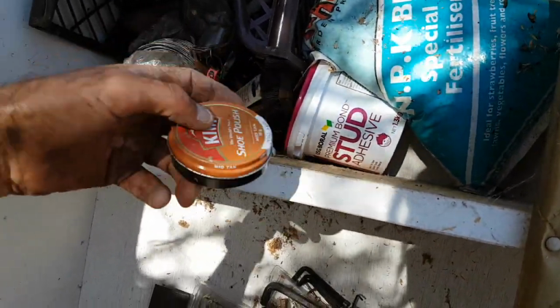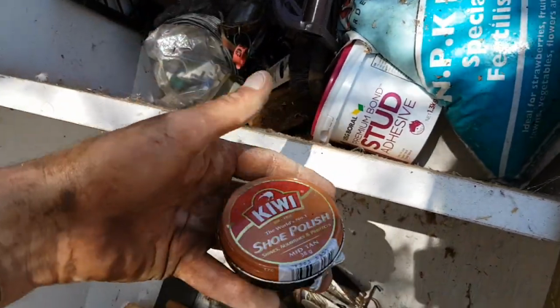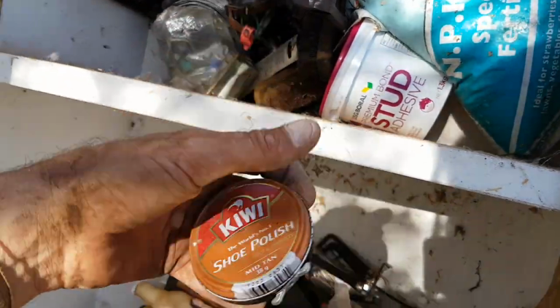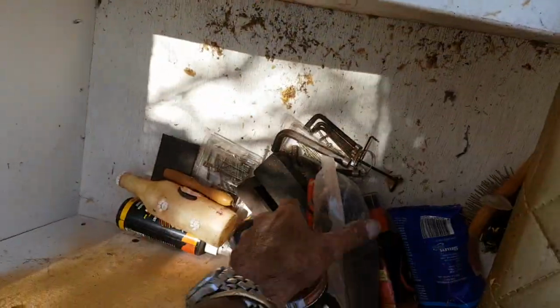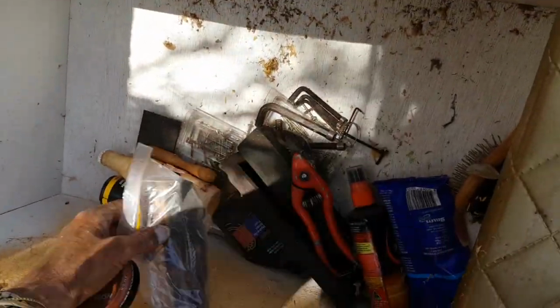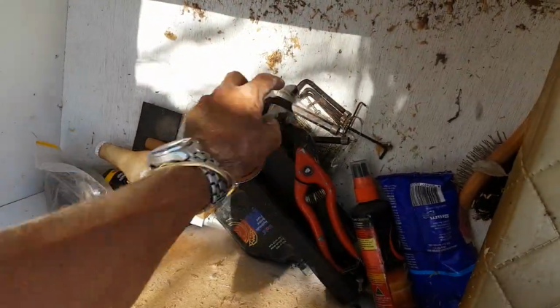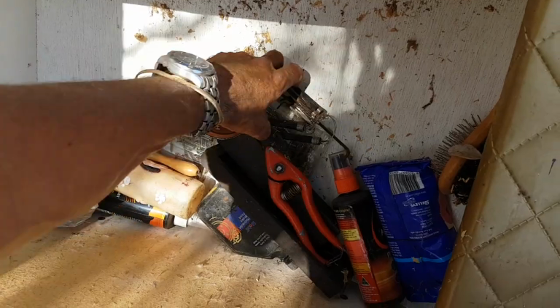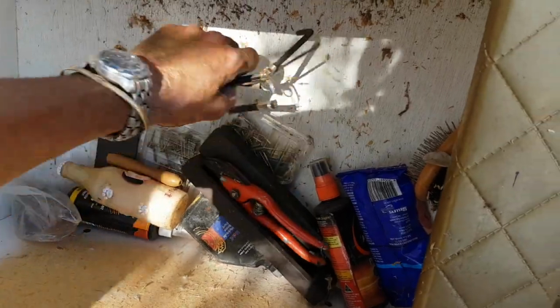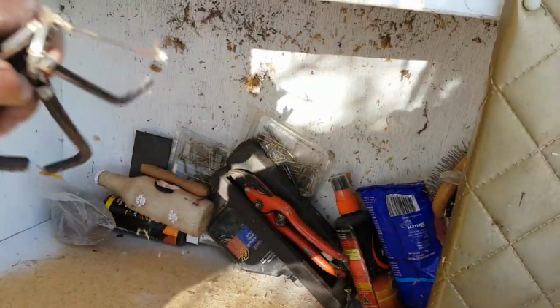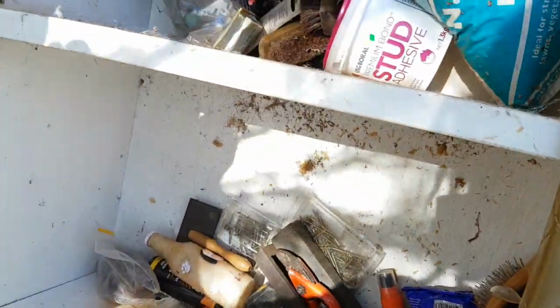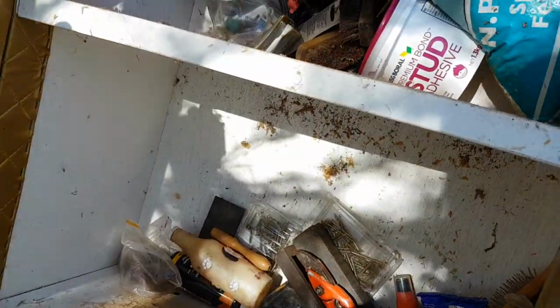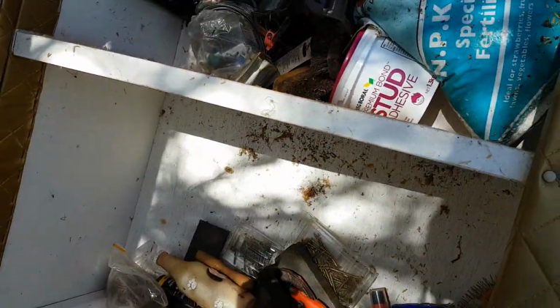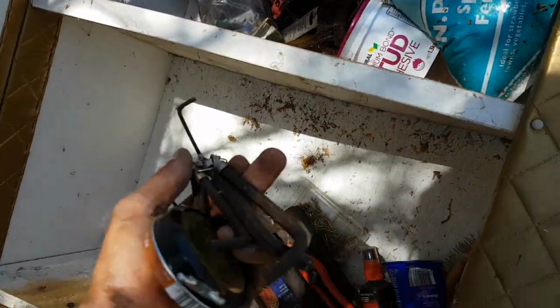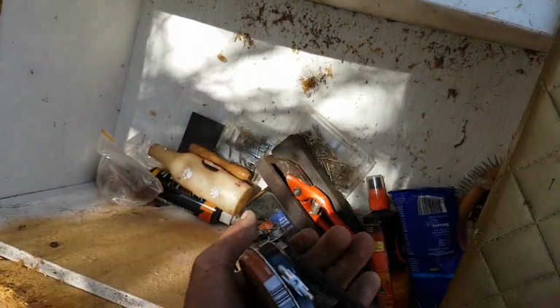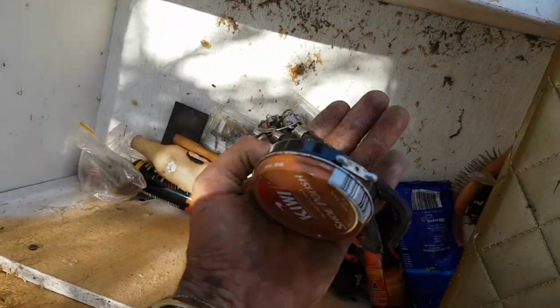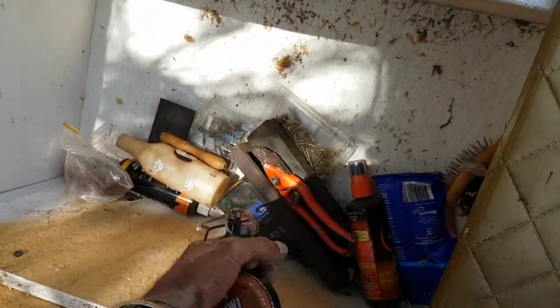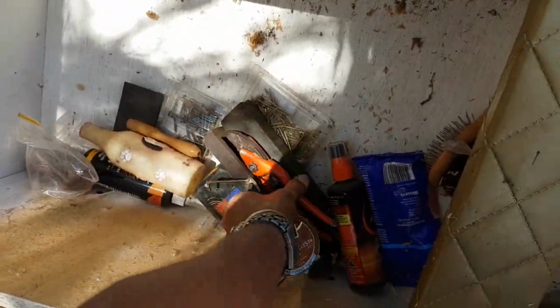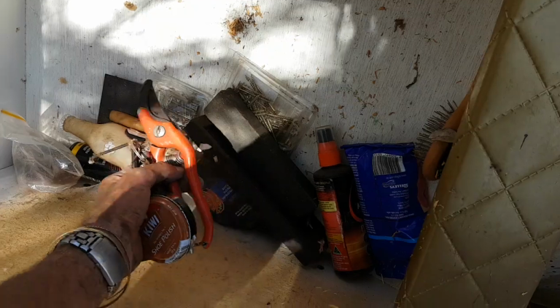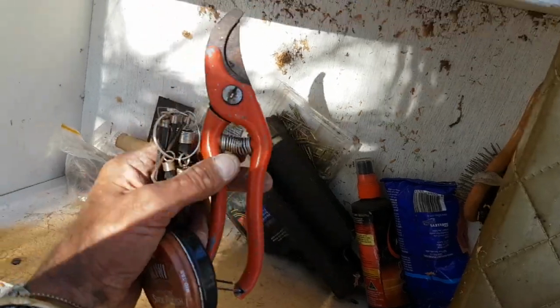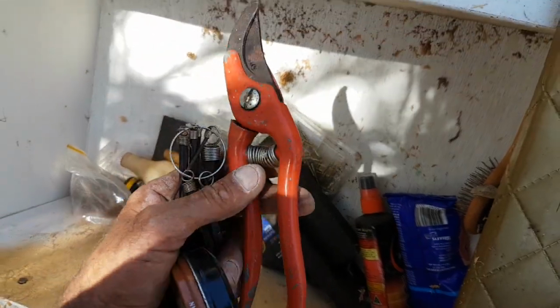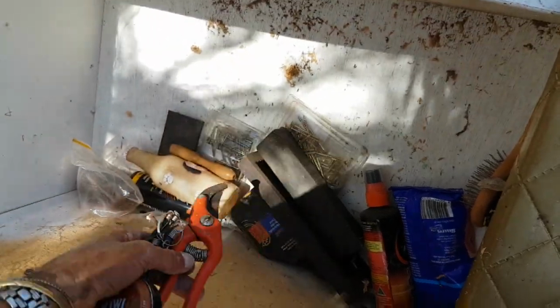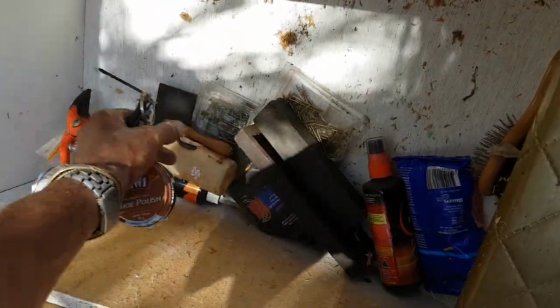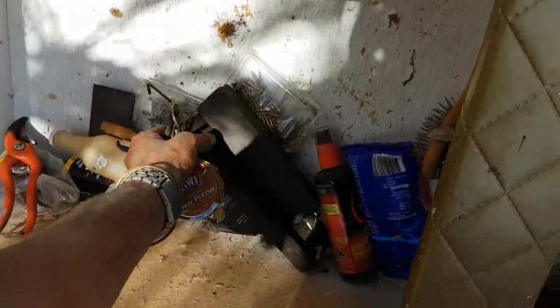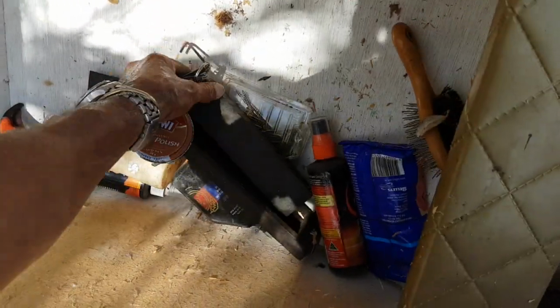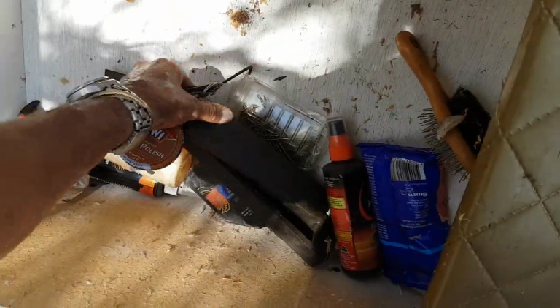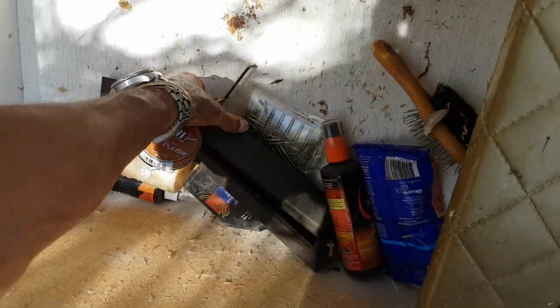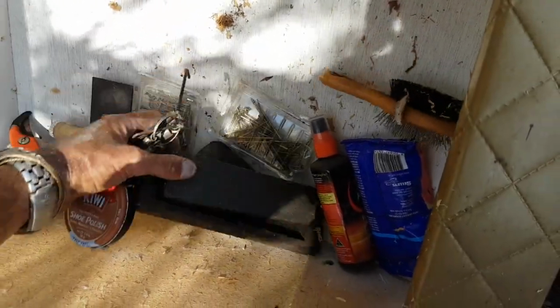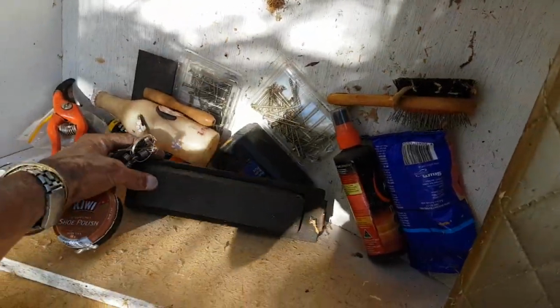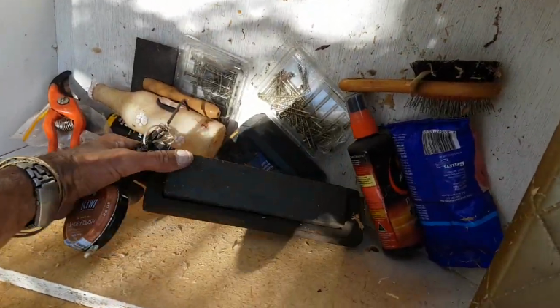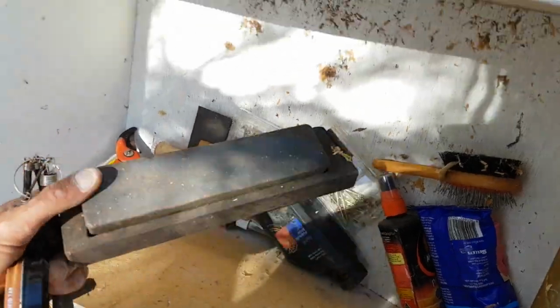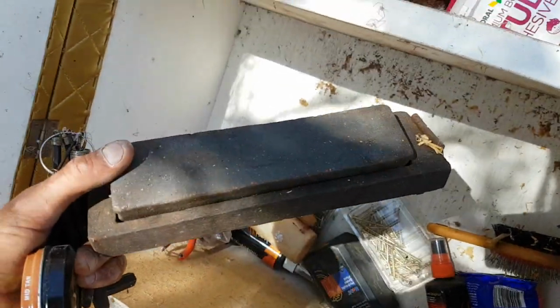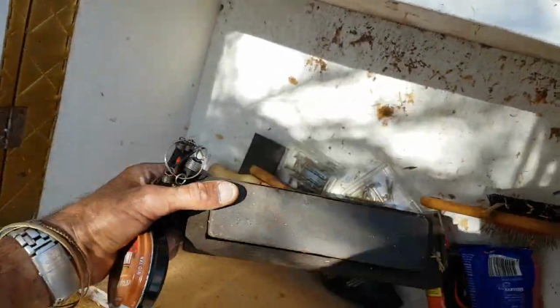Shoe polish. Exactly what I need. Pliers for the garden. Beautiful old sharpening stone guys.